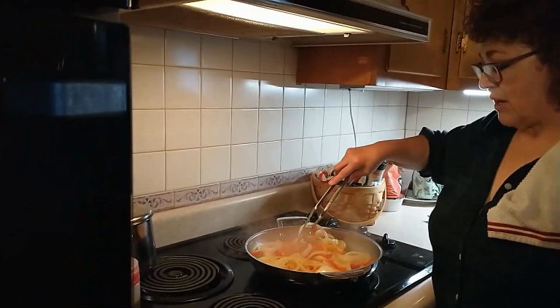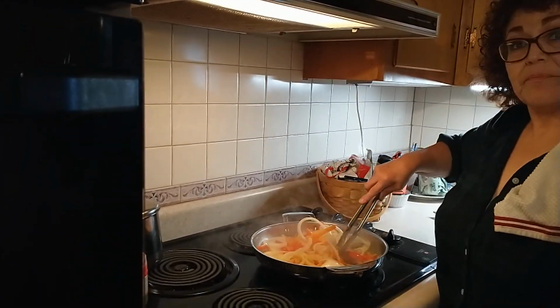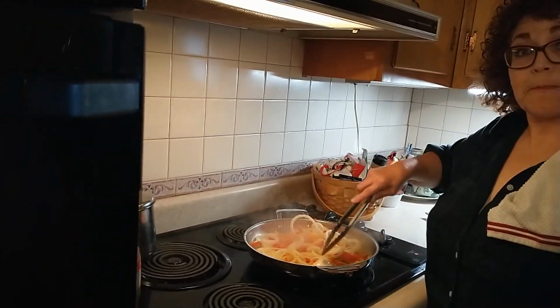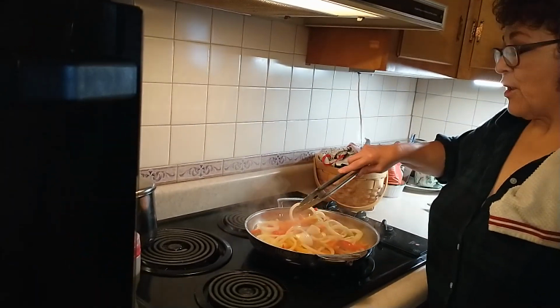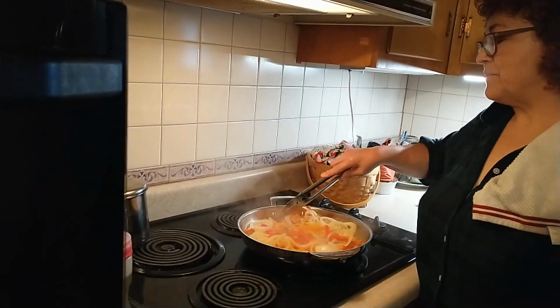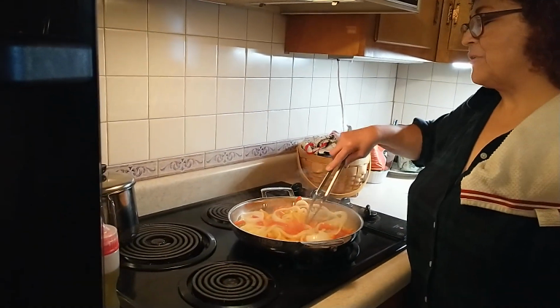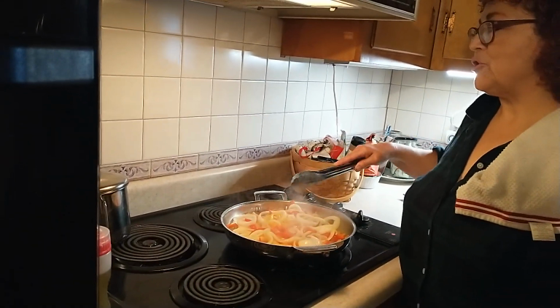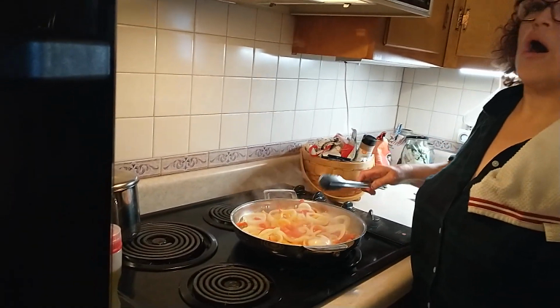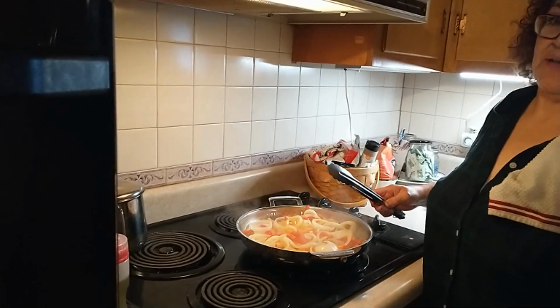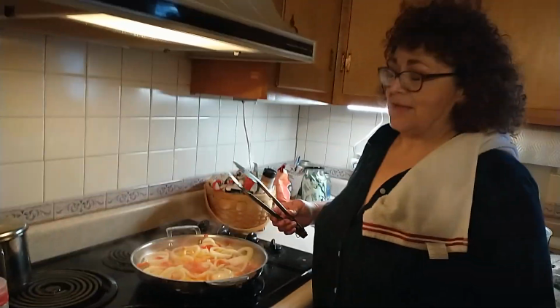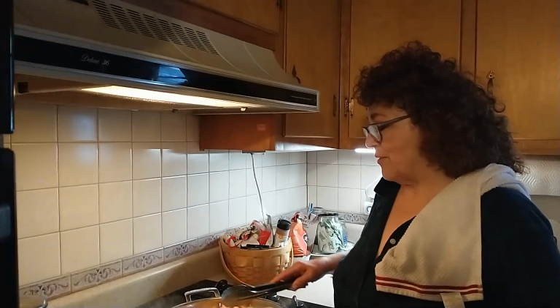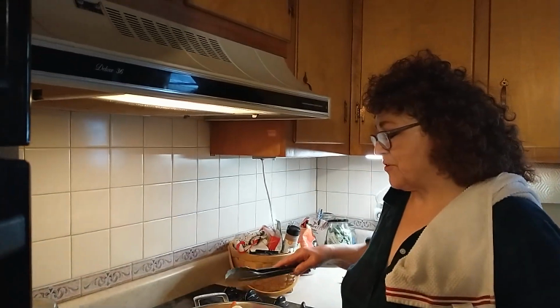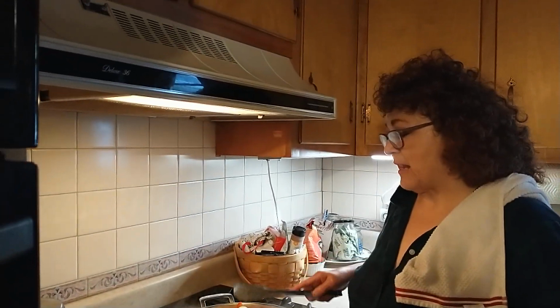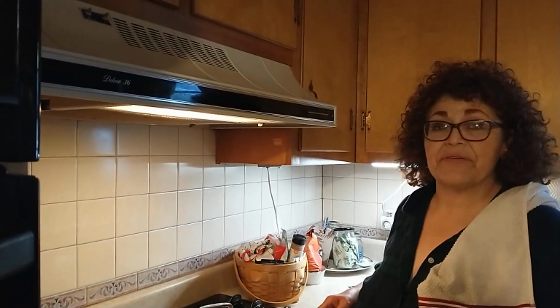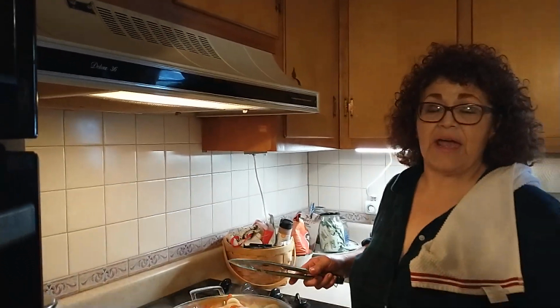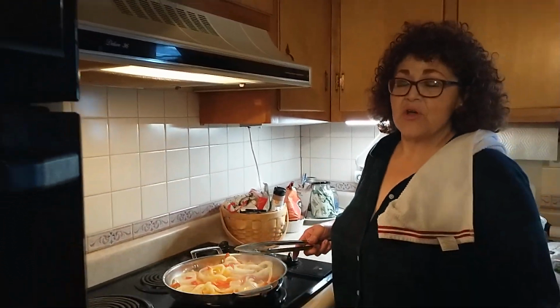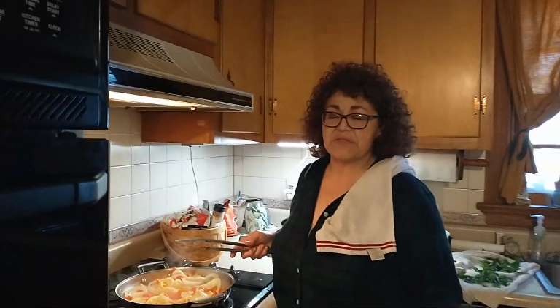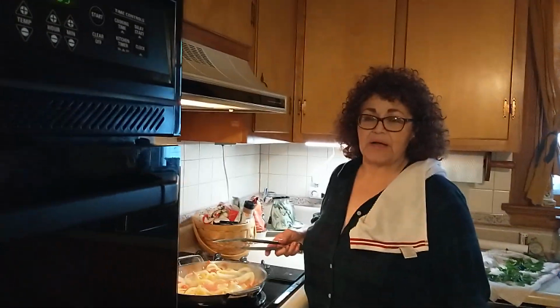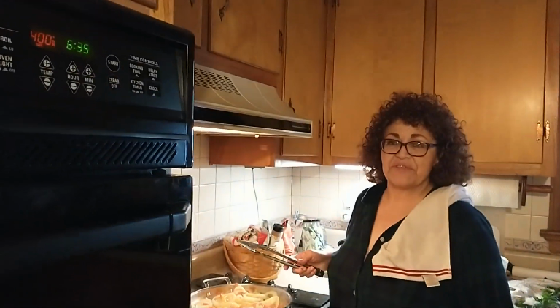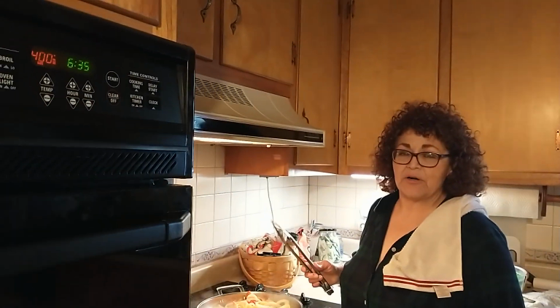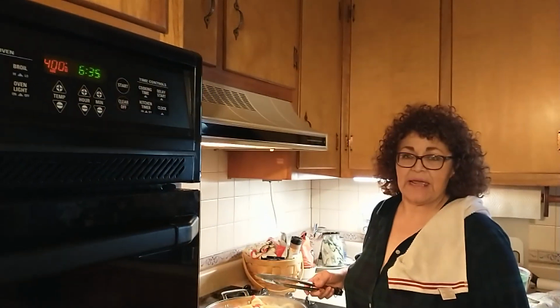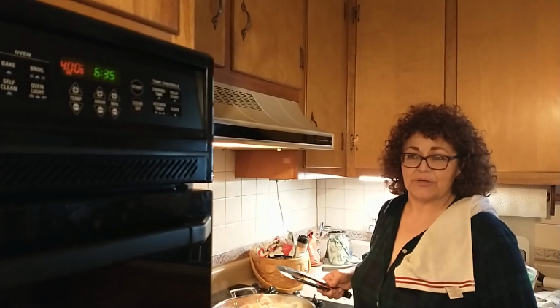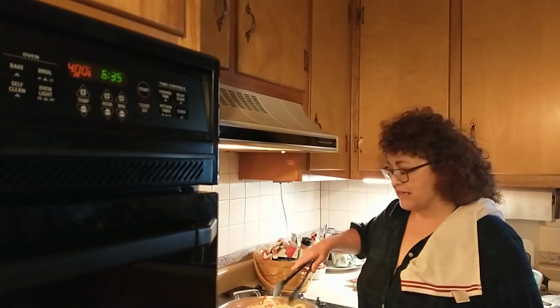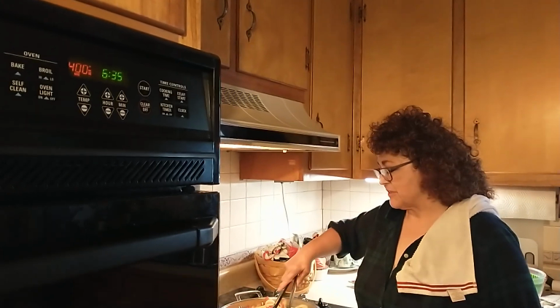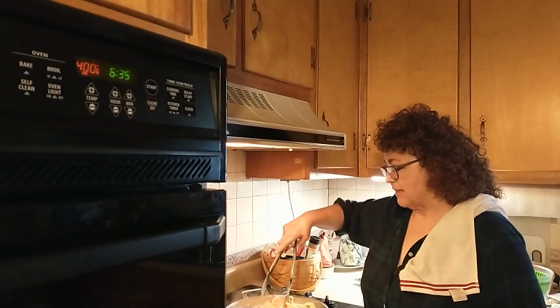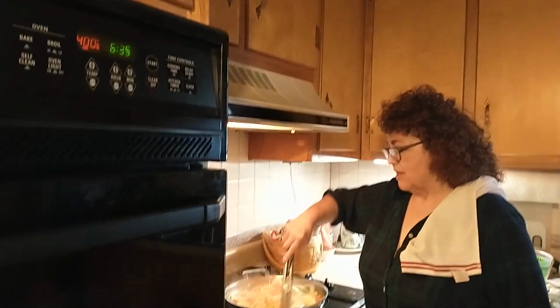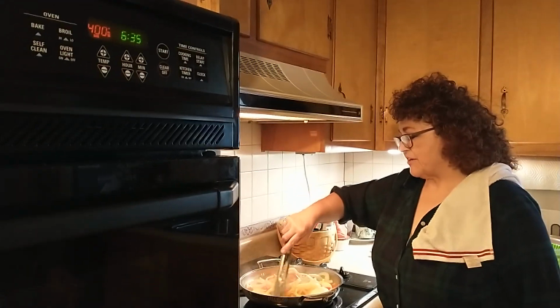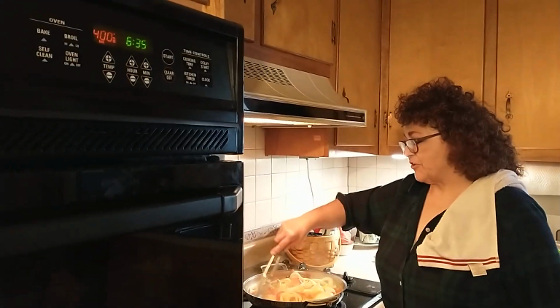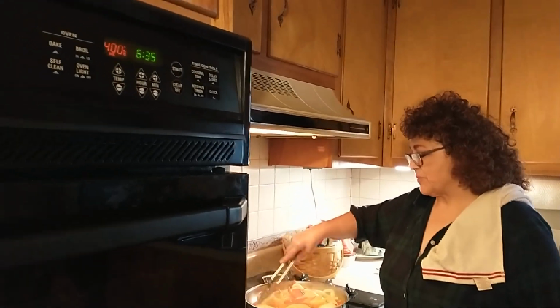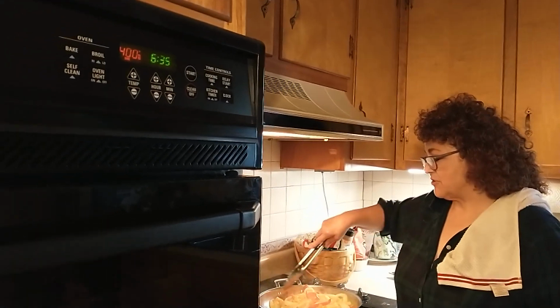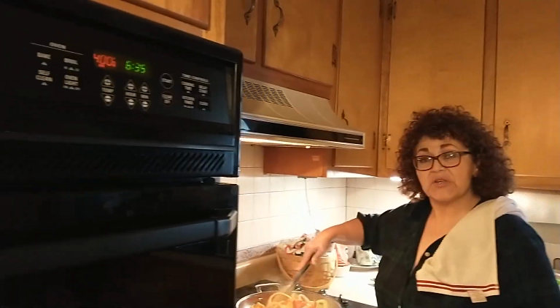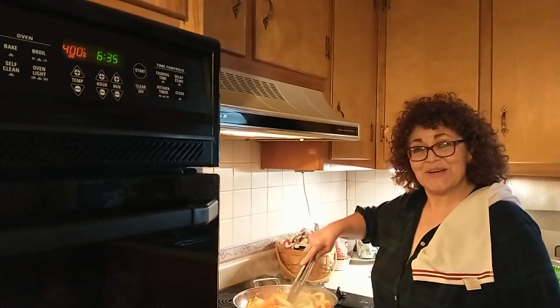That's quite a bit of onion. We're not going to use all of this — we're going to use about half. The other half we'll use for breakfast tomorrow on eggs or on a salad or something. I figured might as well kill two birds with one stone.